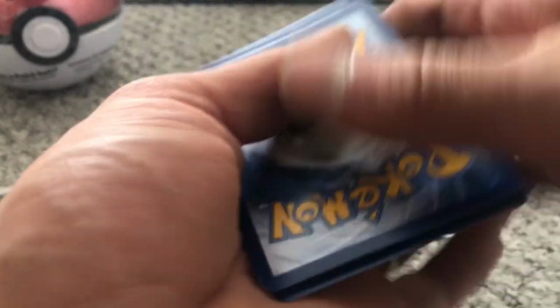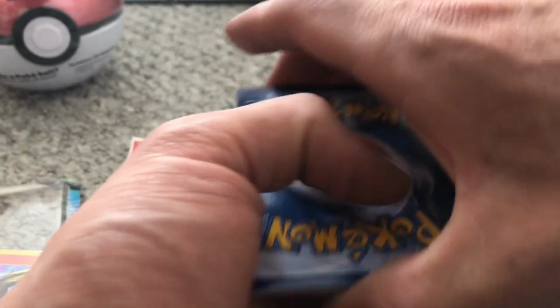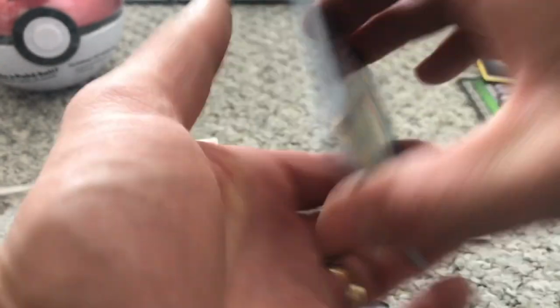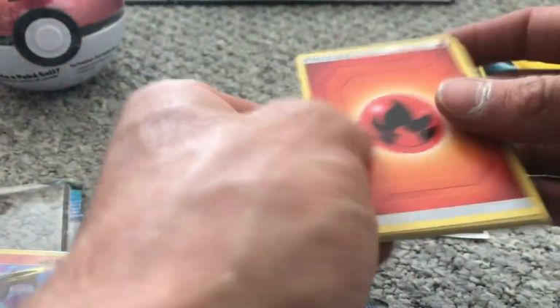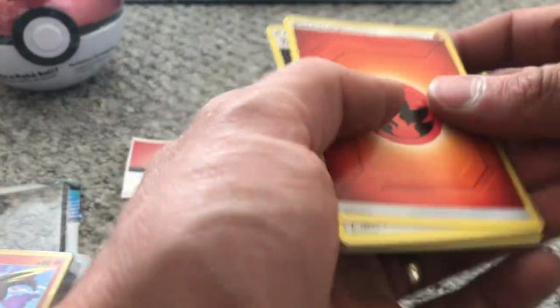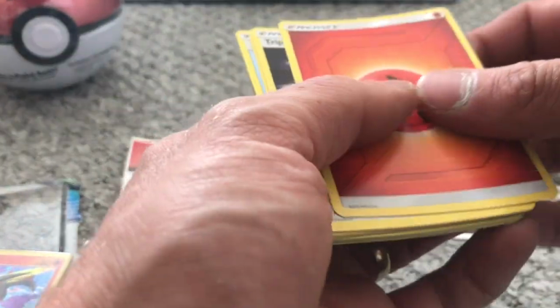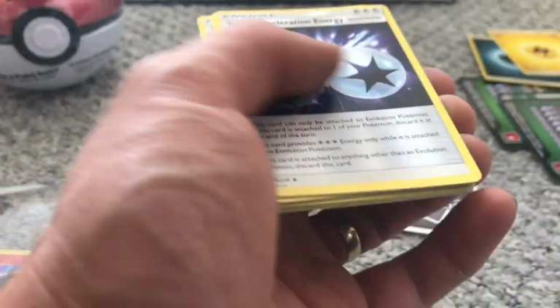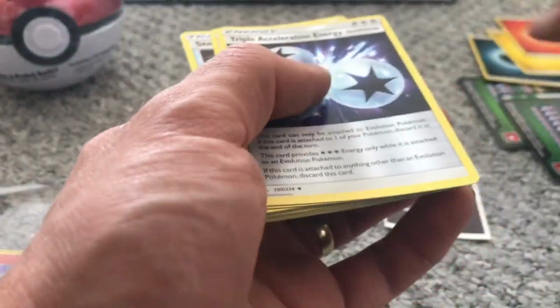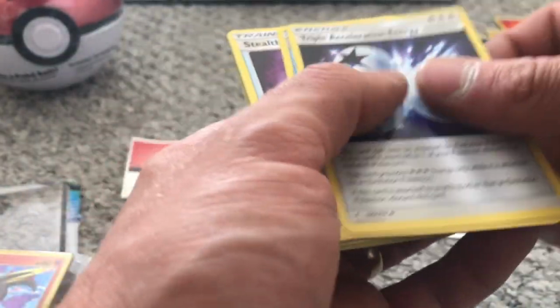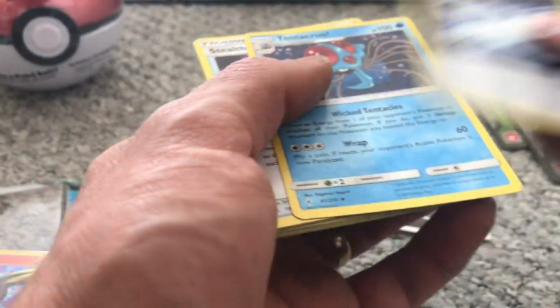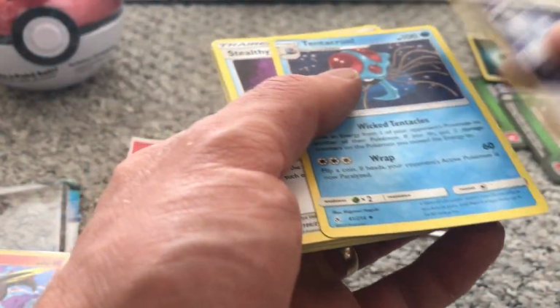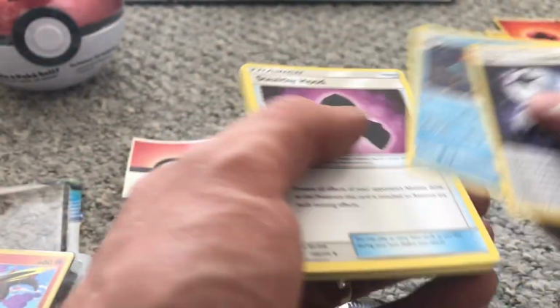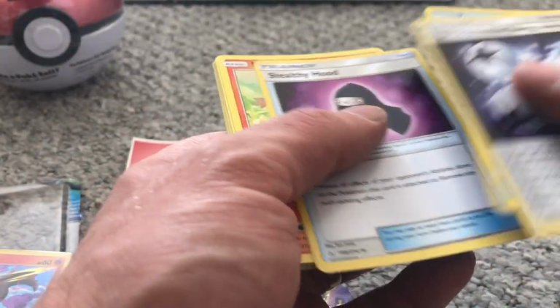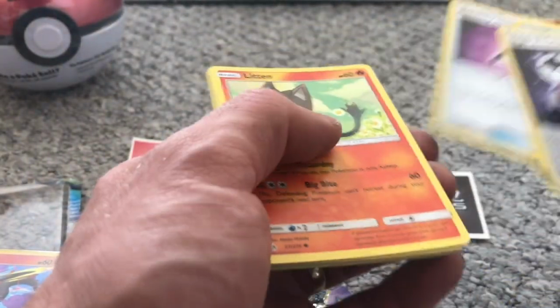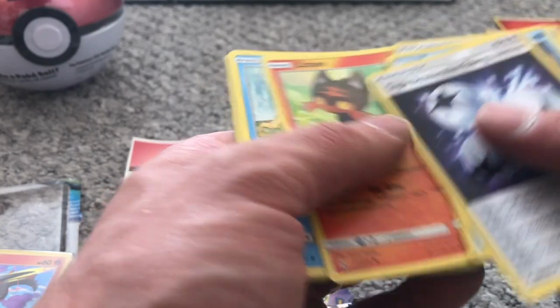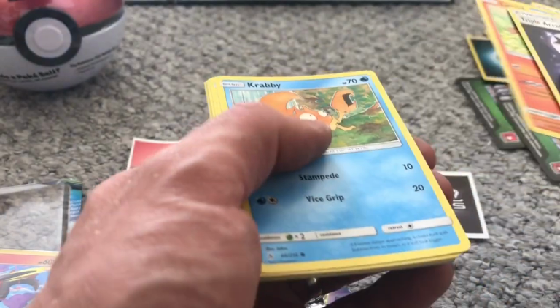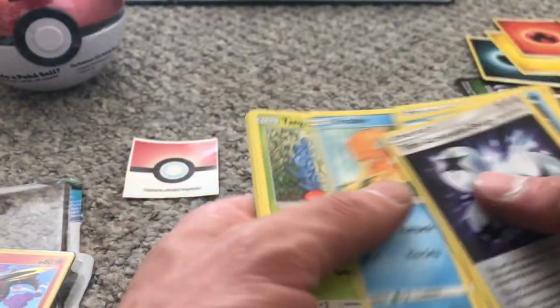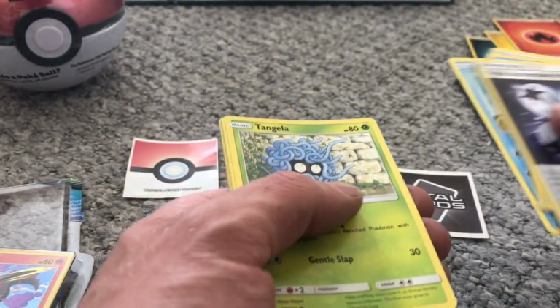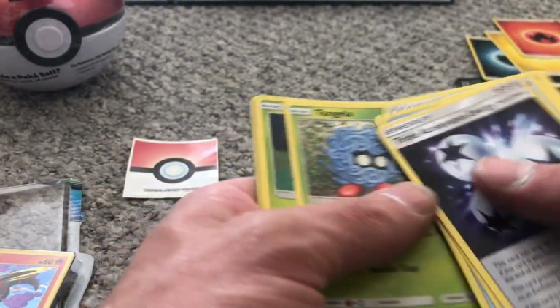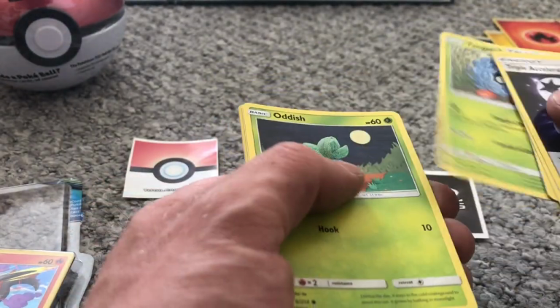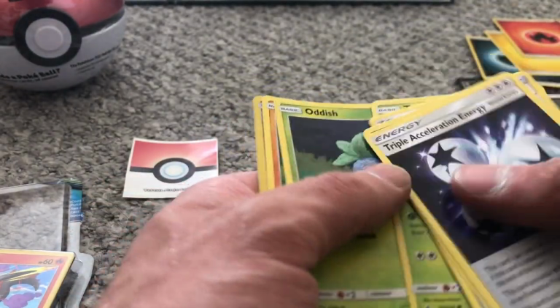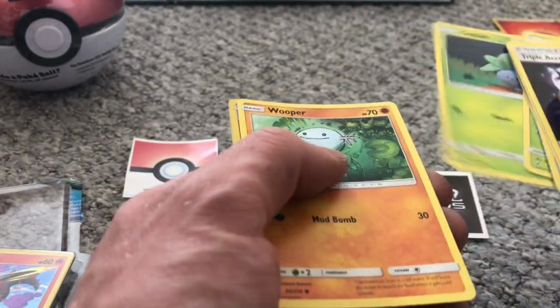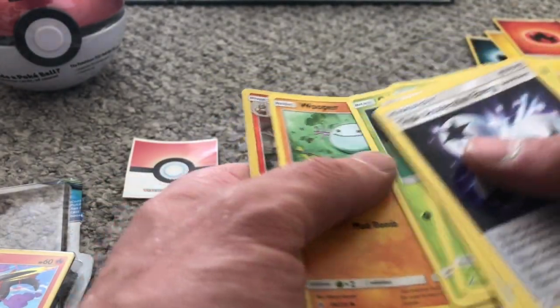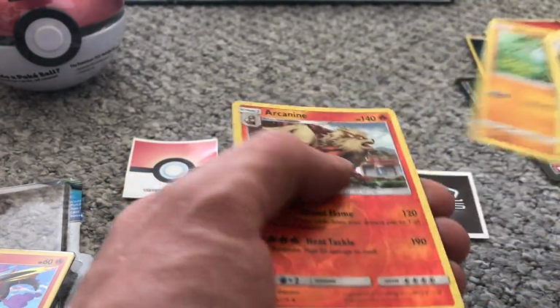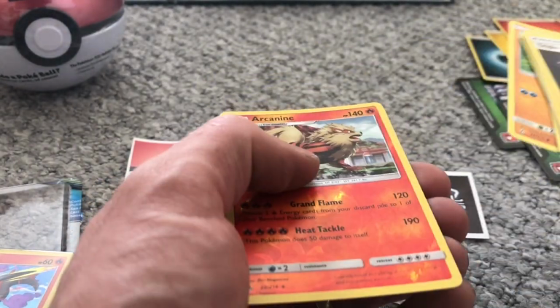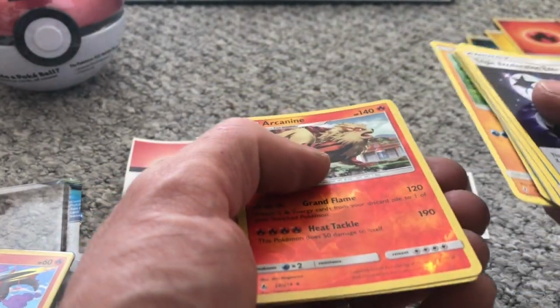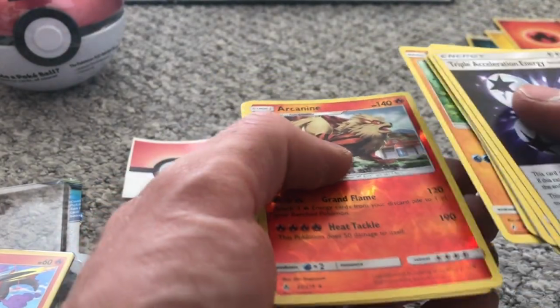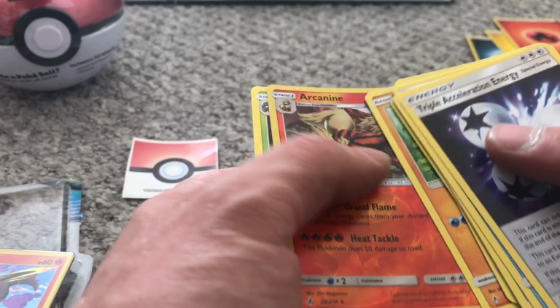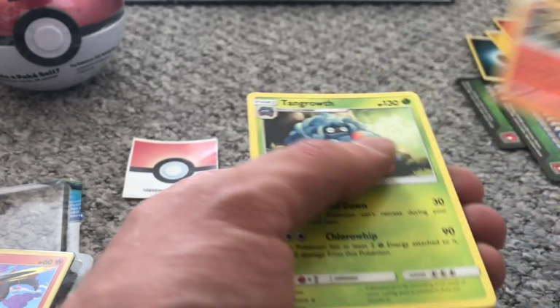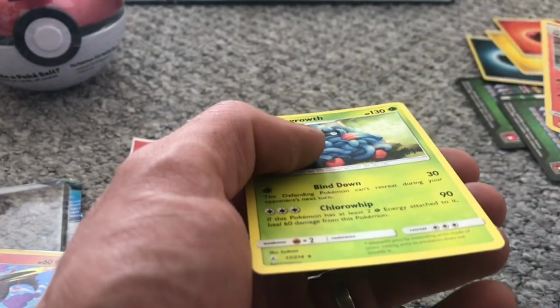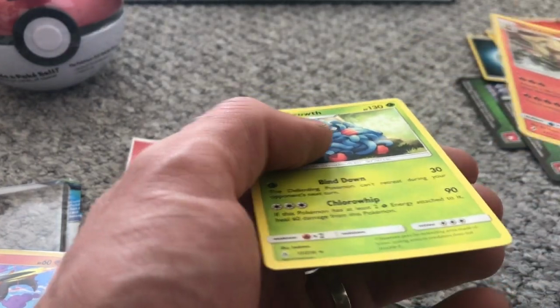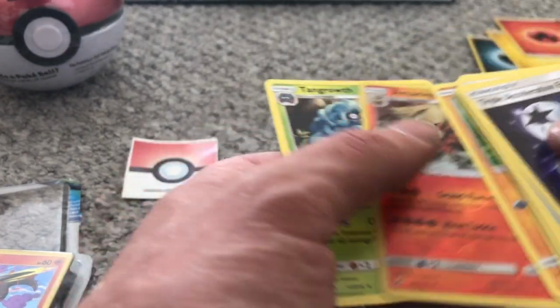I'm going Grass, Fire. Triple Accelerator, Tentacruel, Stealthy Hood, Litleonid Krabby, Tangela, Oddish, Wooper, Arcanine Reverse, and Tangle Growth.